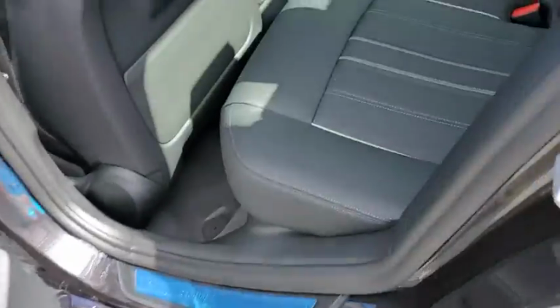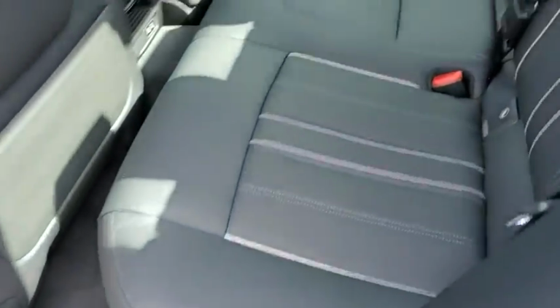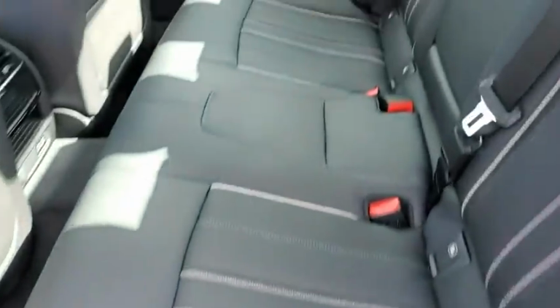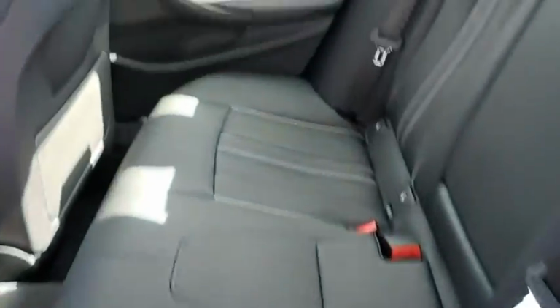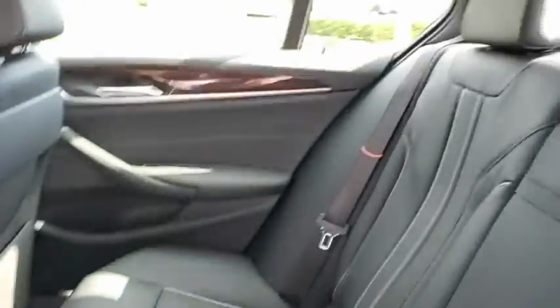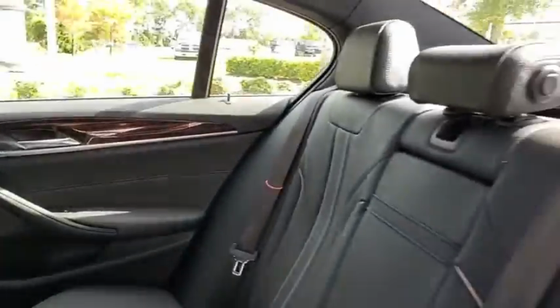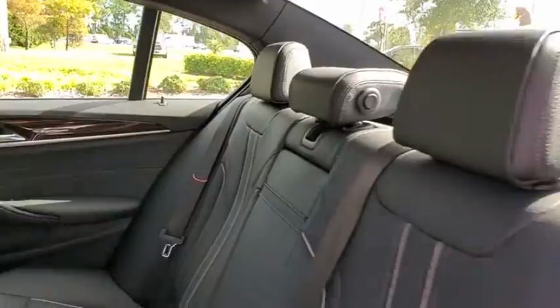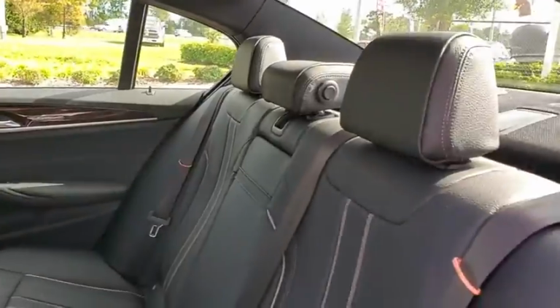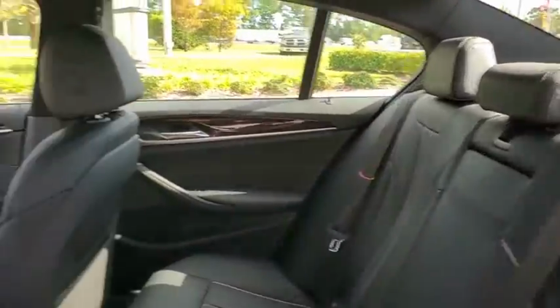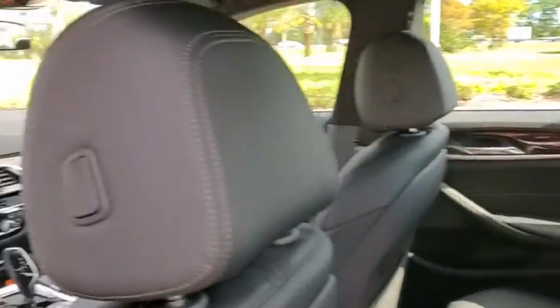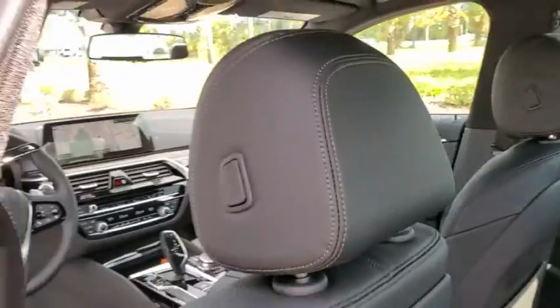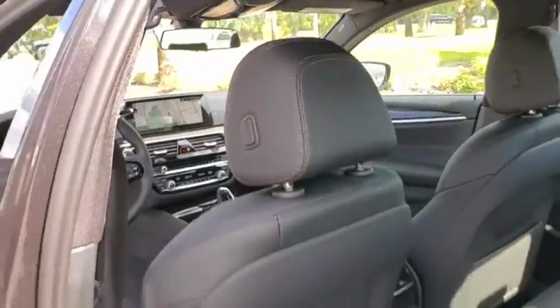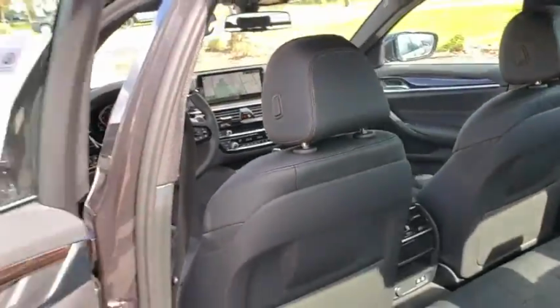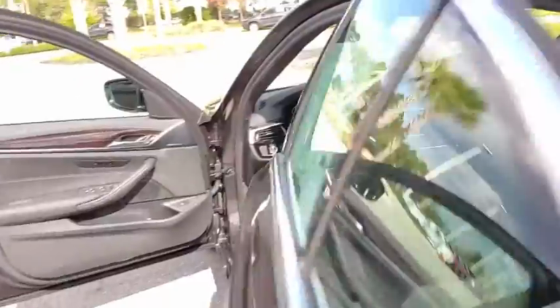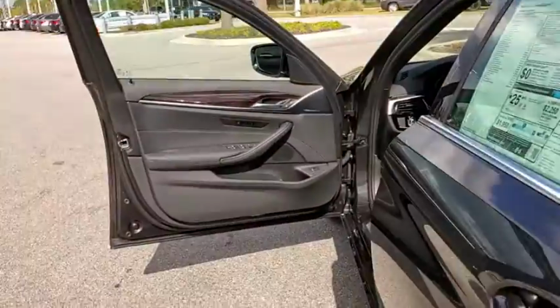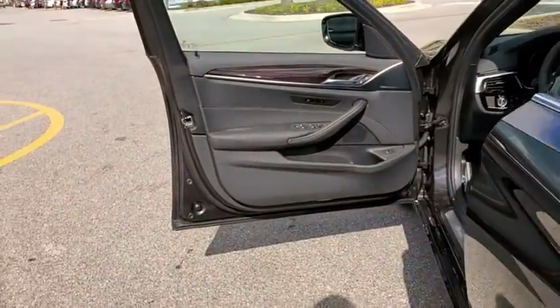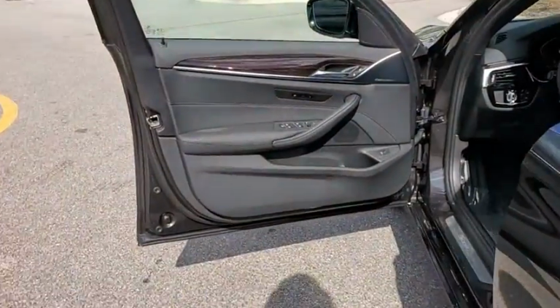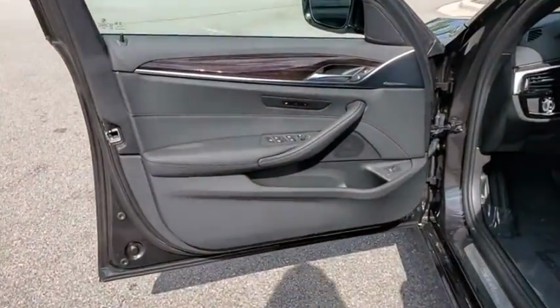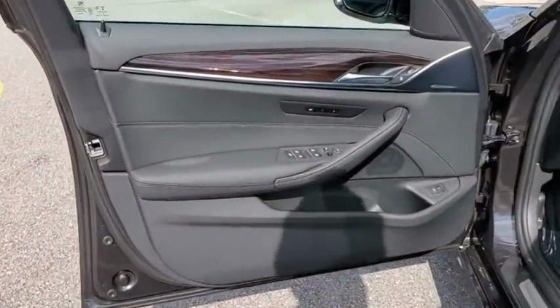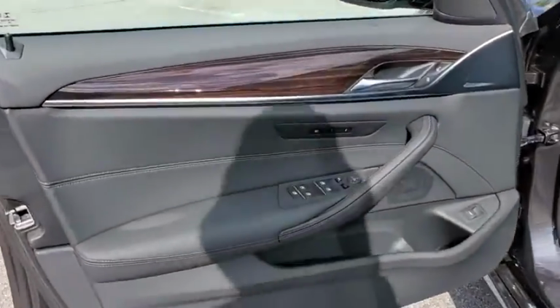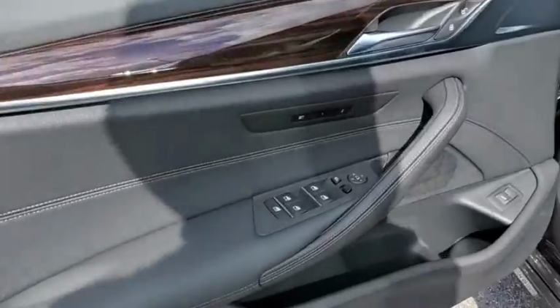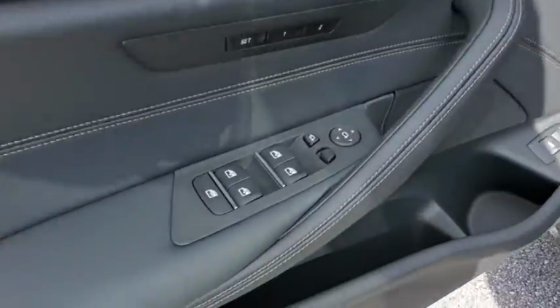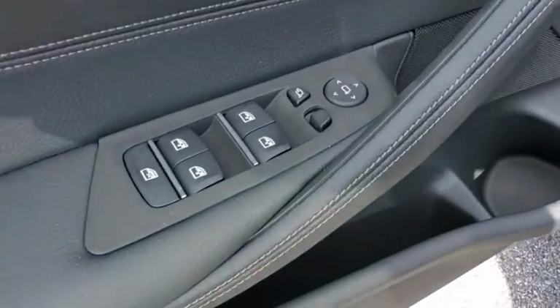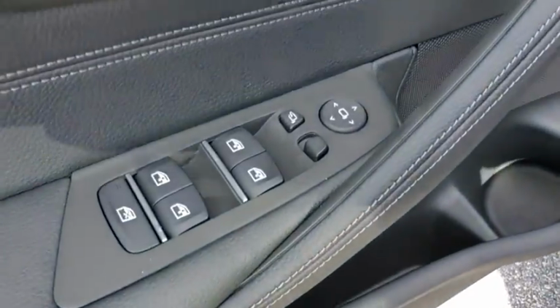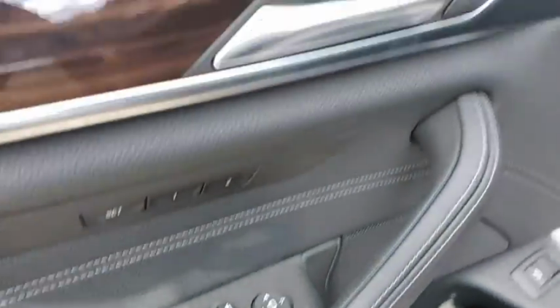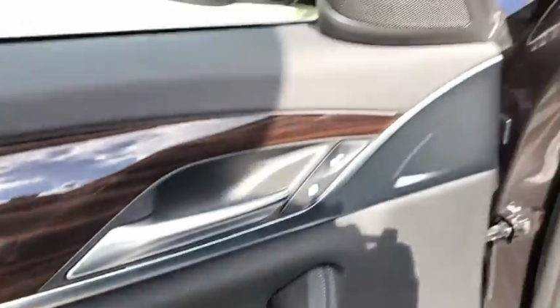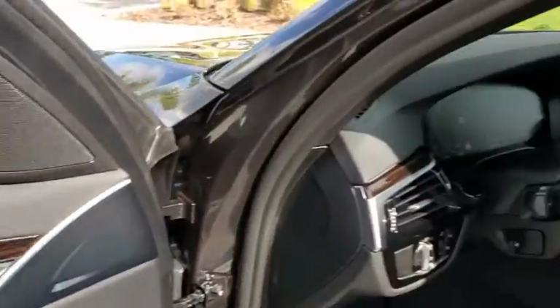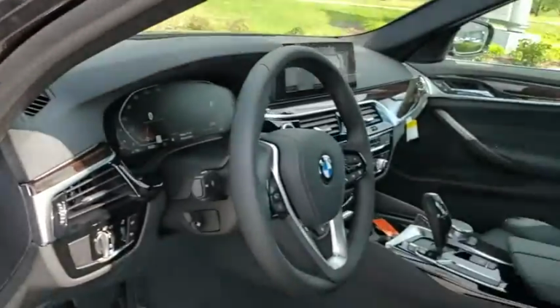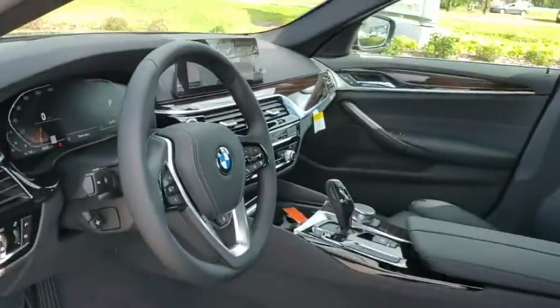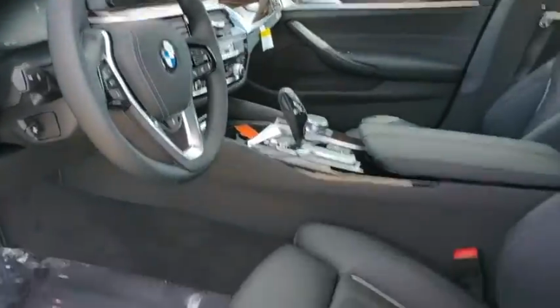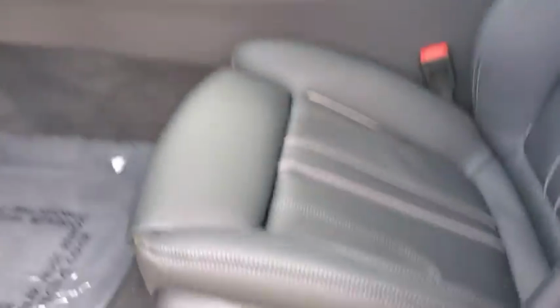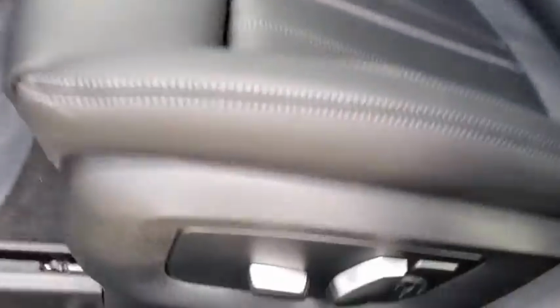Leather wrapped steering wheel, Bluetooth, adjustable steering wheel, power steering, floor mats, aluminum wheels, four wheel disc brakes, cruise control, auto dimming rear view mirror, and hard disc drive media storage.